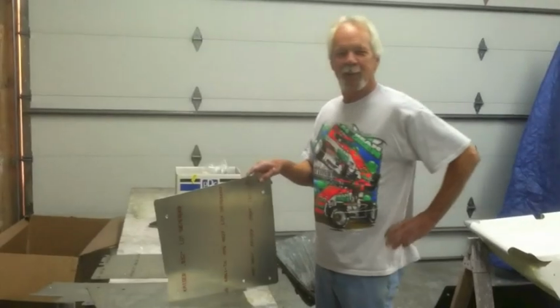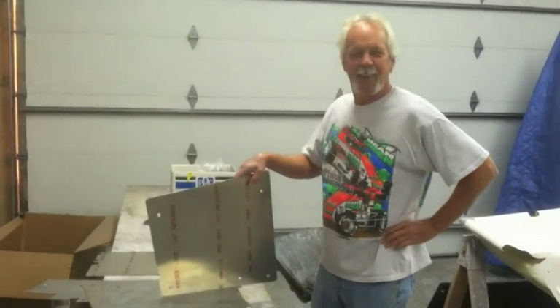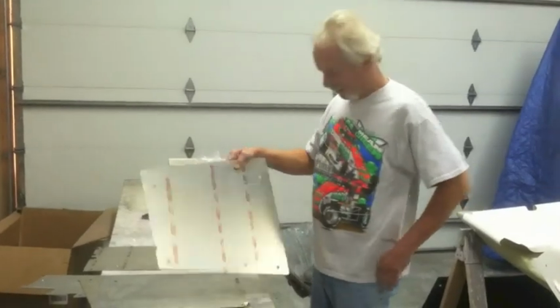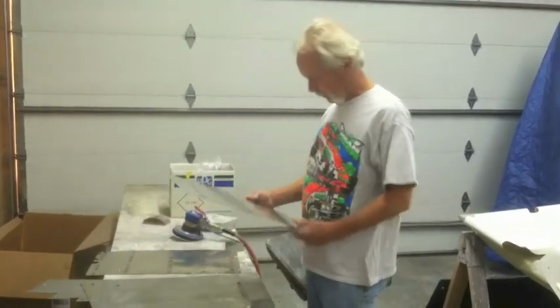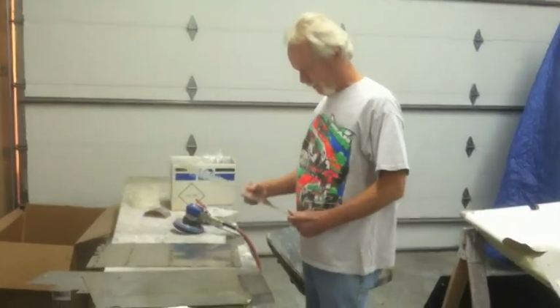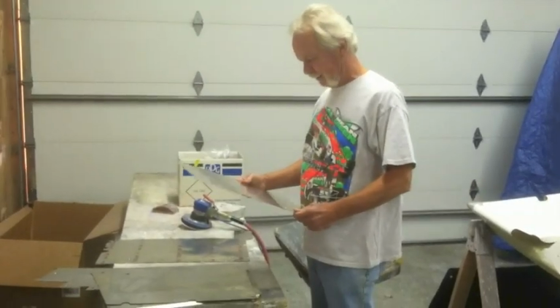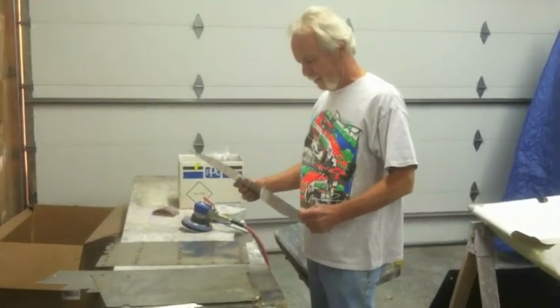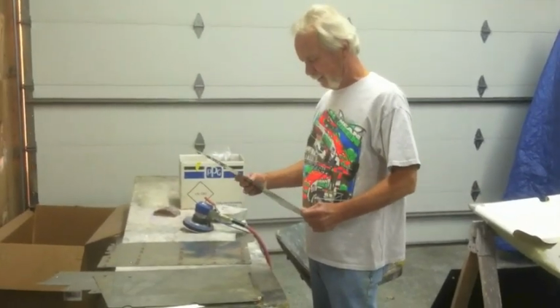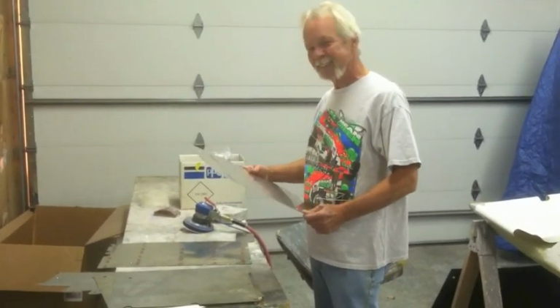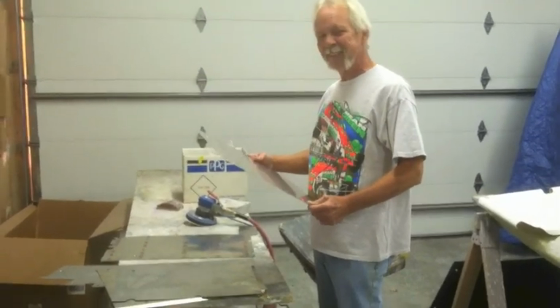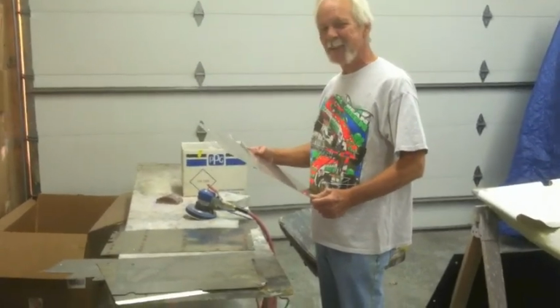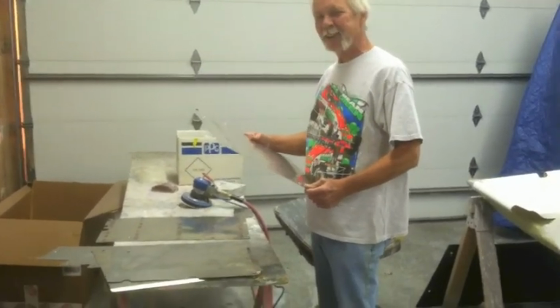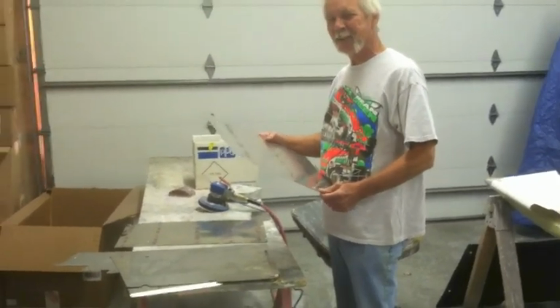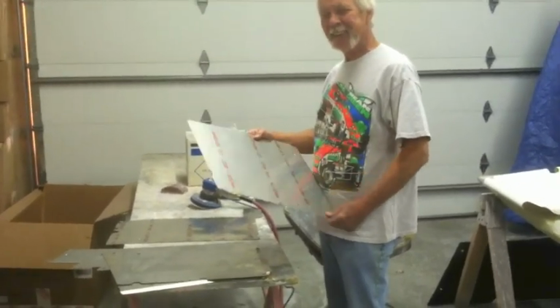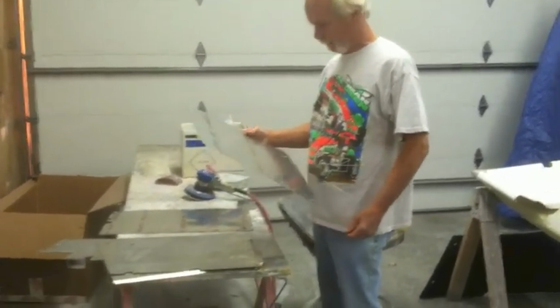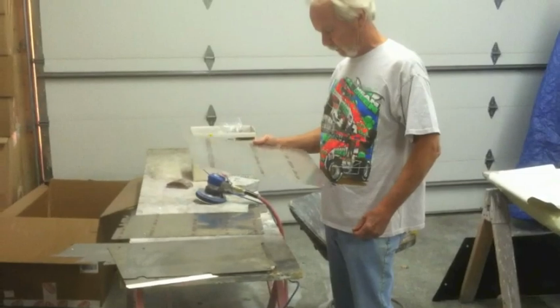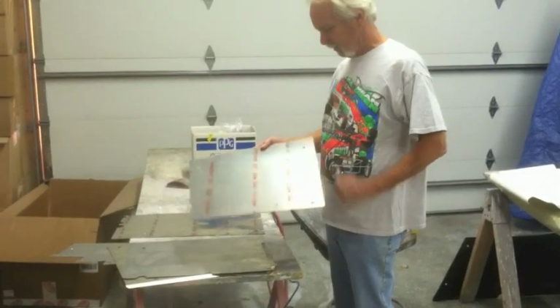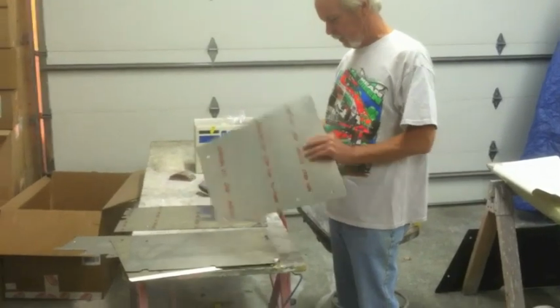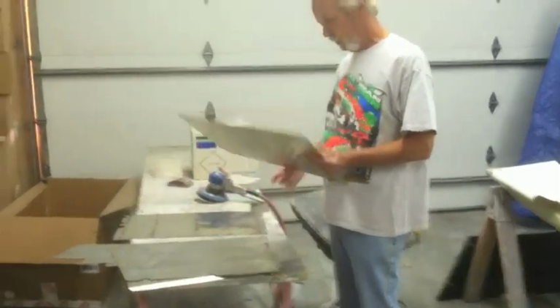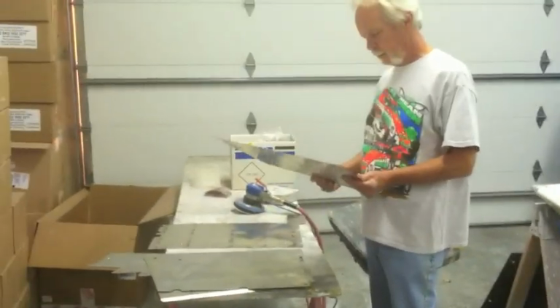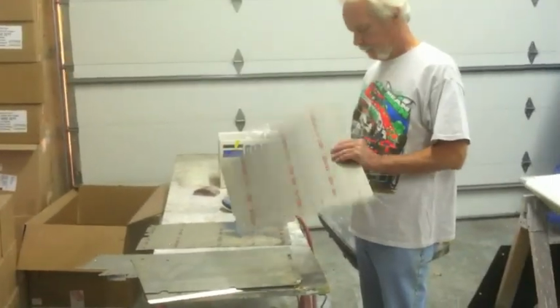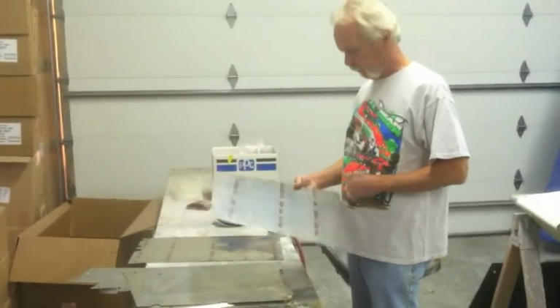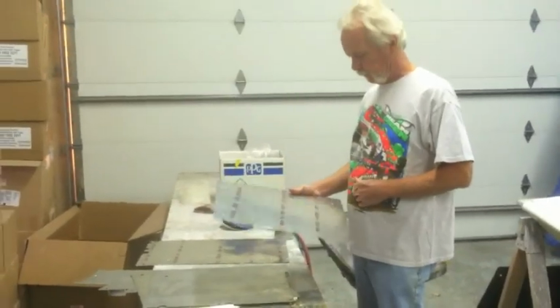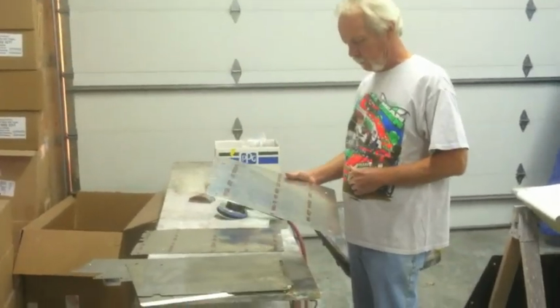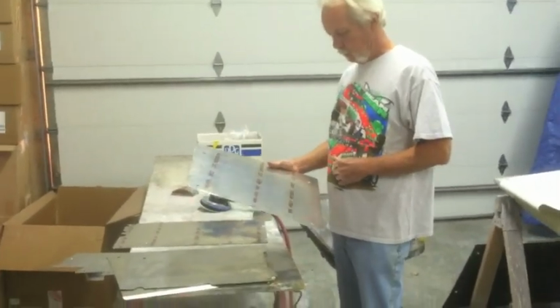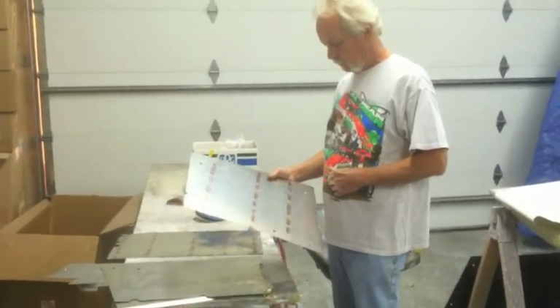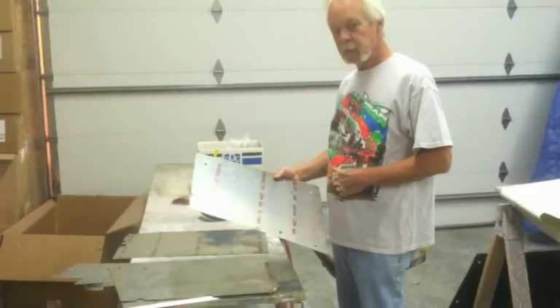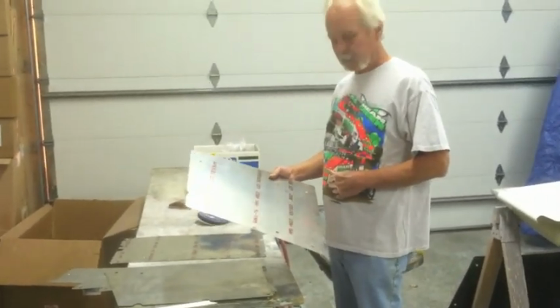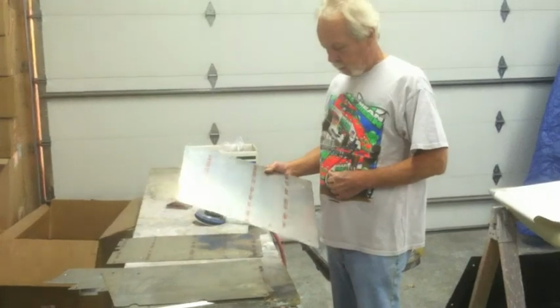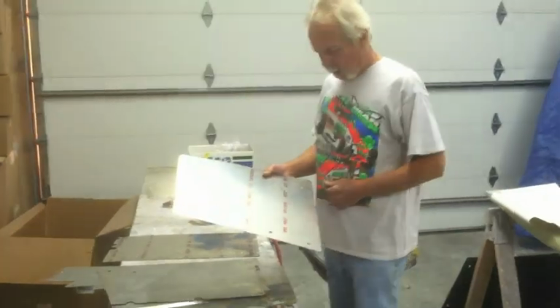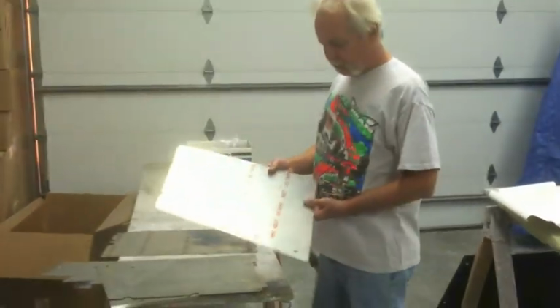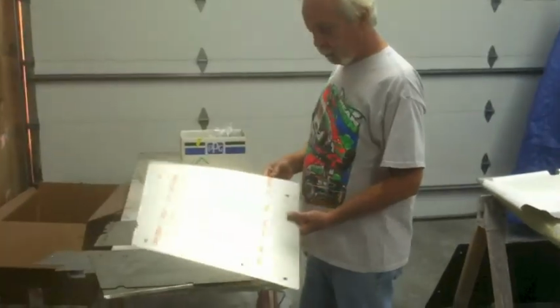We've got Cowboy working here in the body shop and he's going to tell you how to prep some of the aluminum body that Dan has built, in preparation for paint.